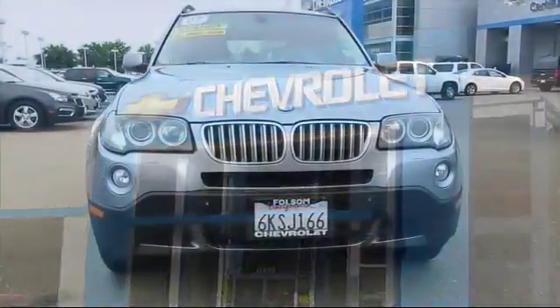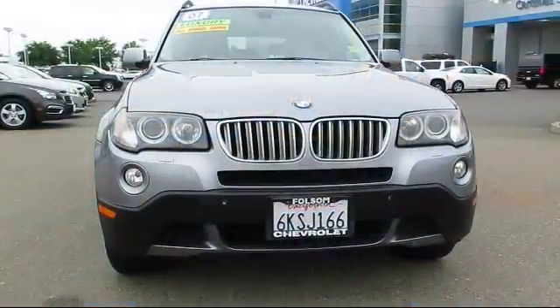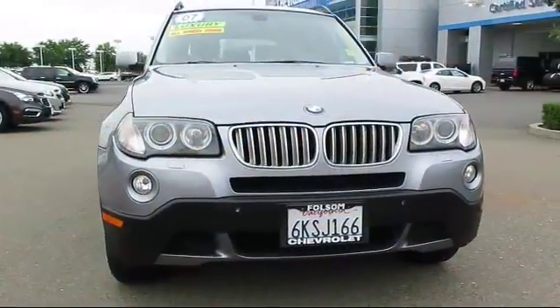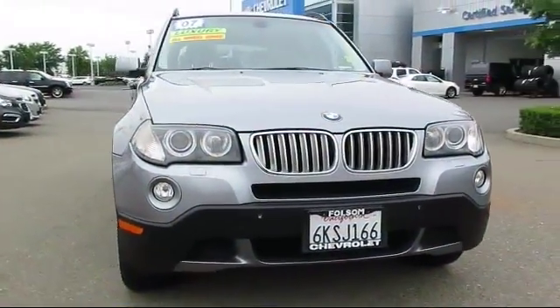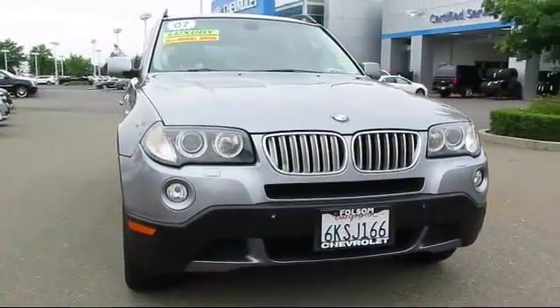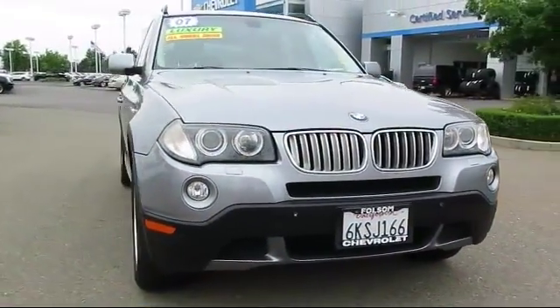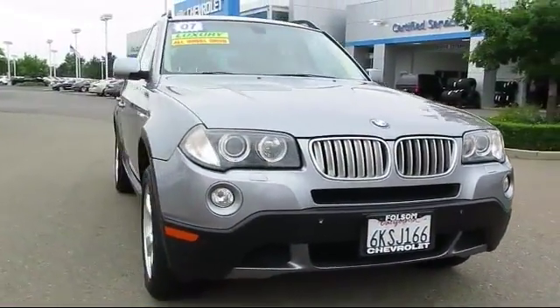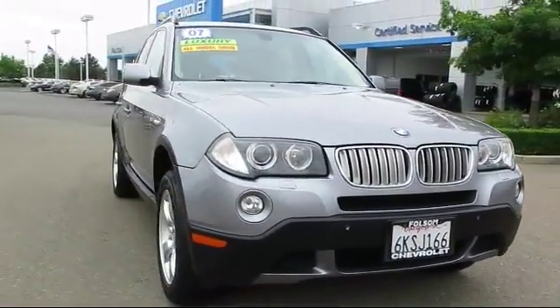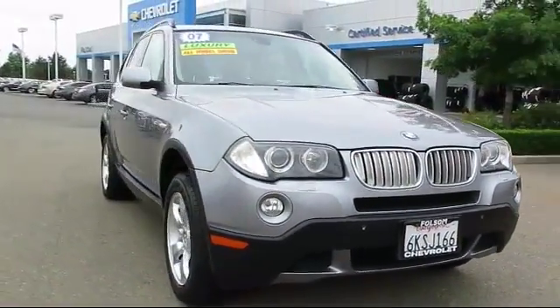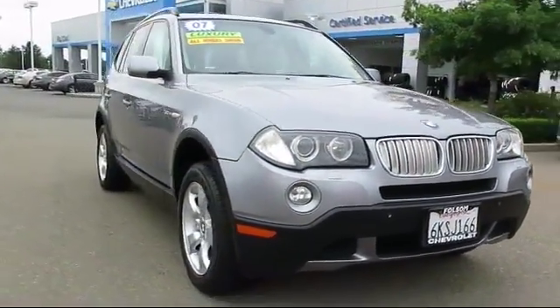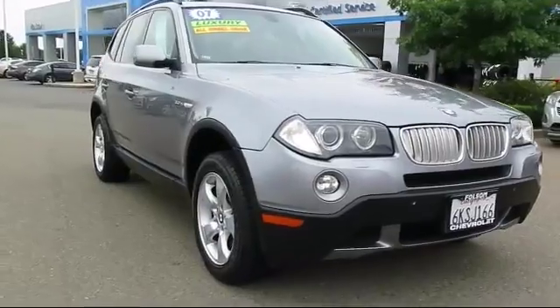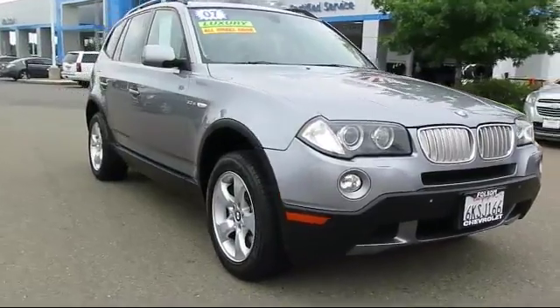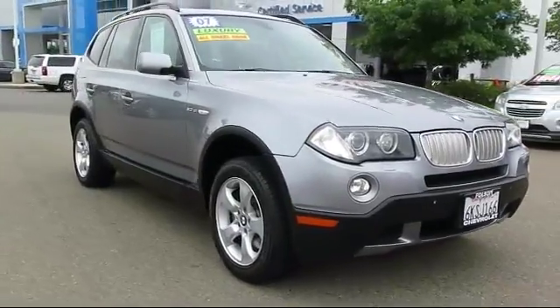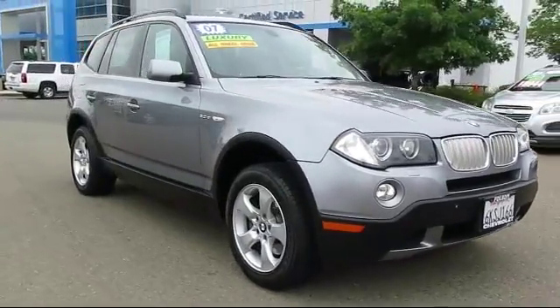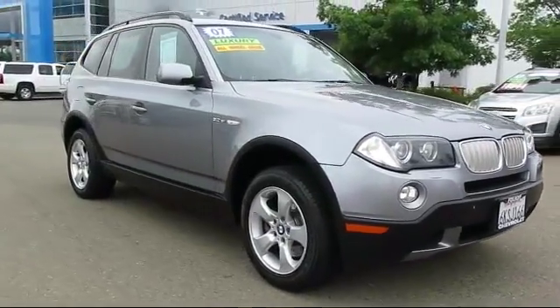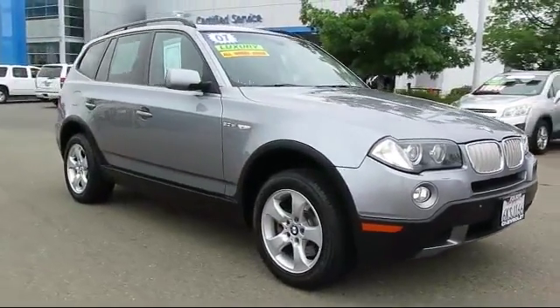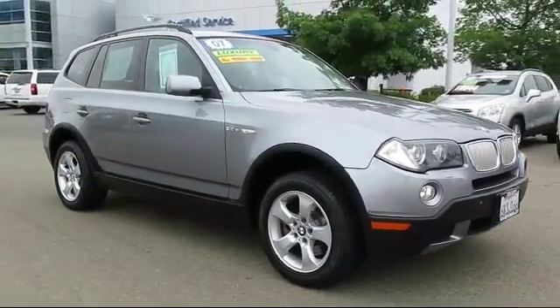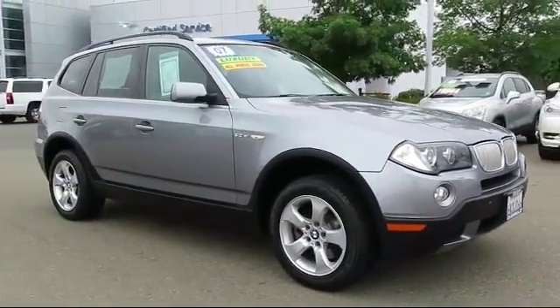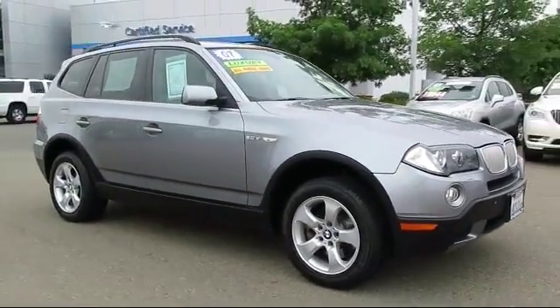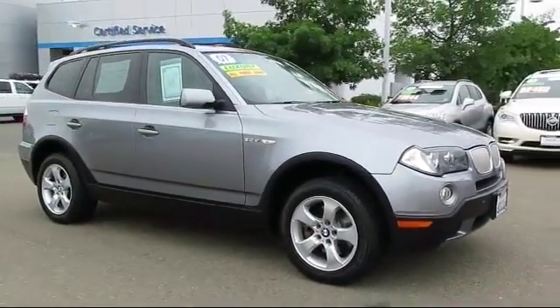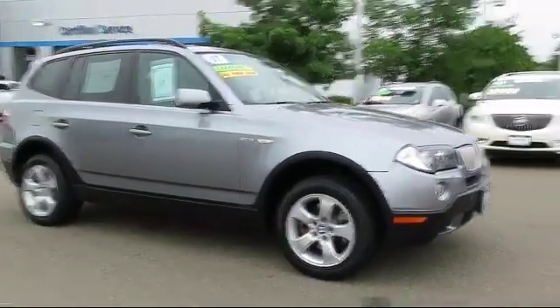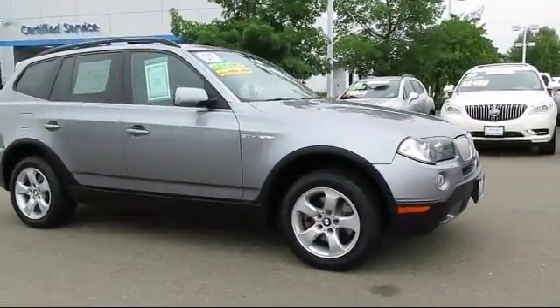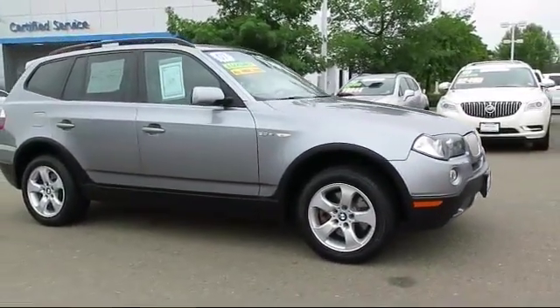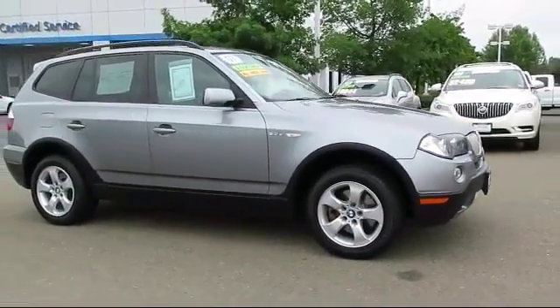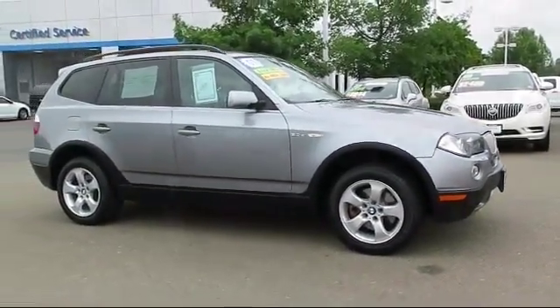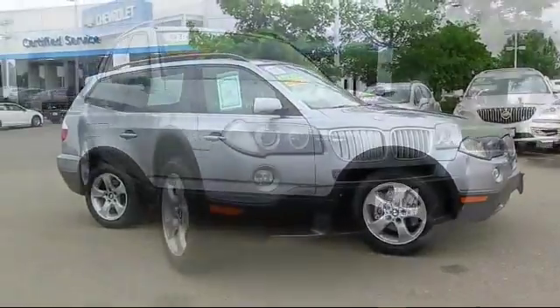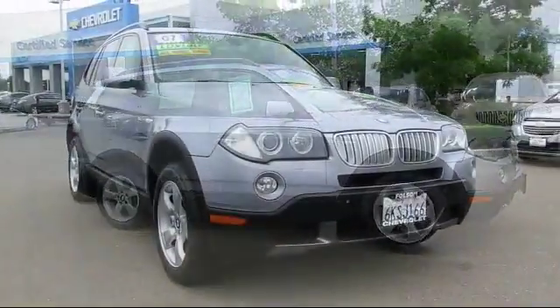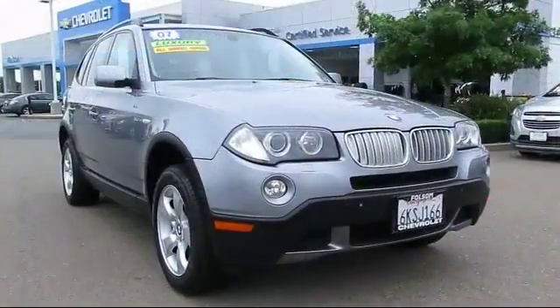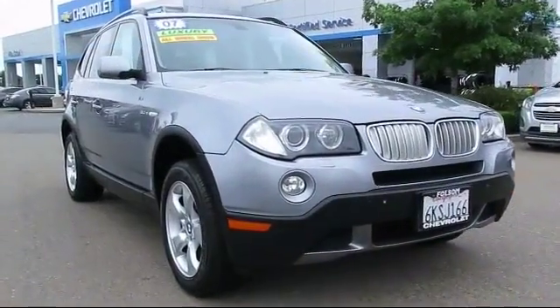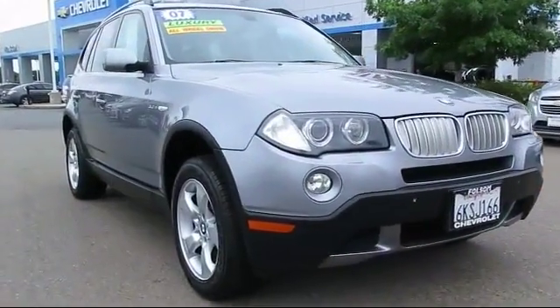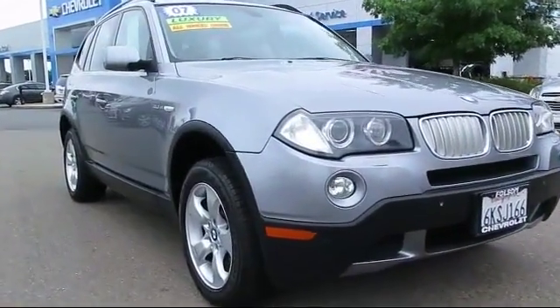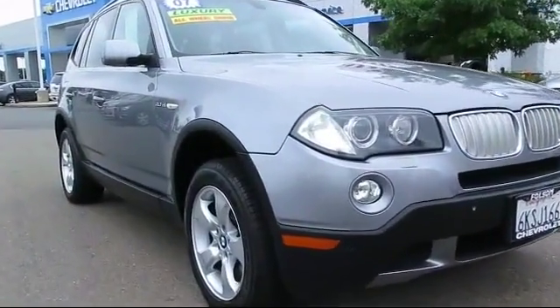Here's another example of a great Folsom Chevy vehicle. It comes equipped with roof rack, moon roof, stability control, alloy wheels, and parking sensors.